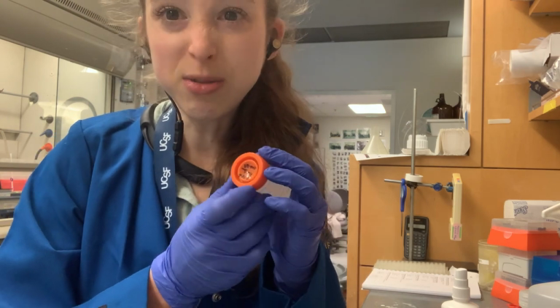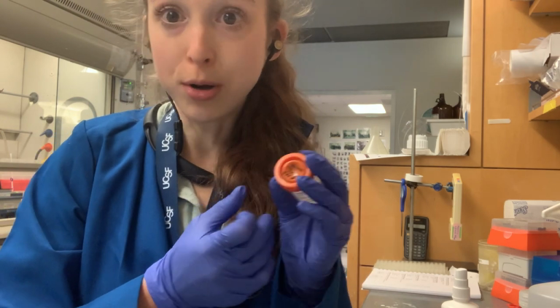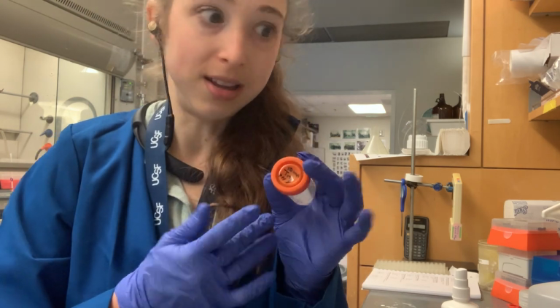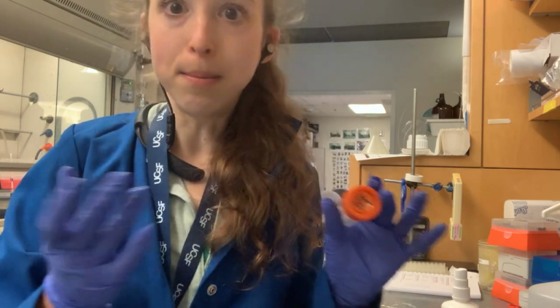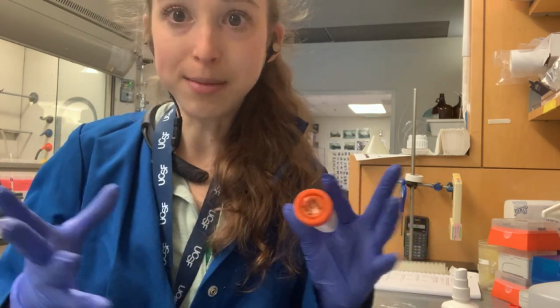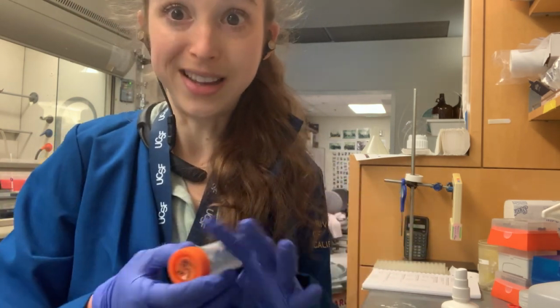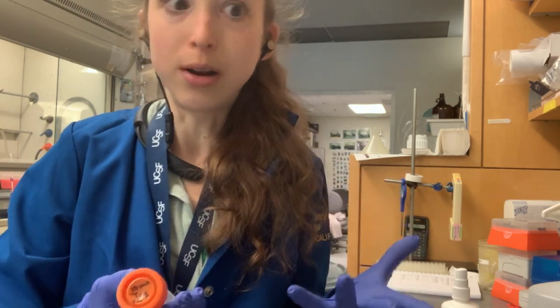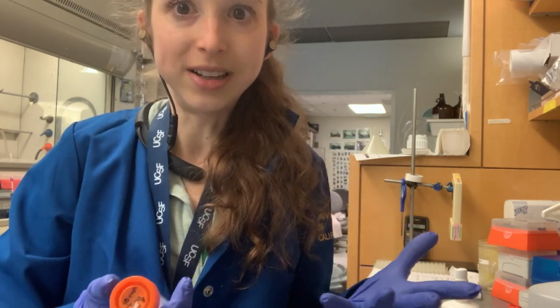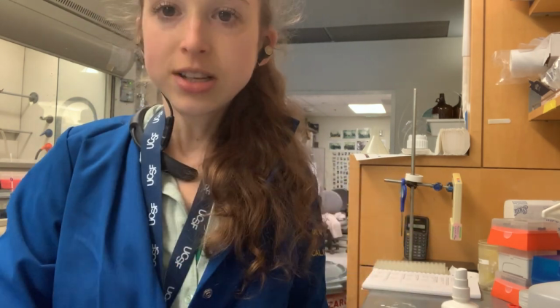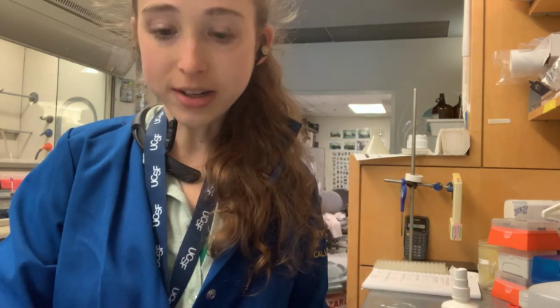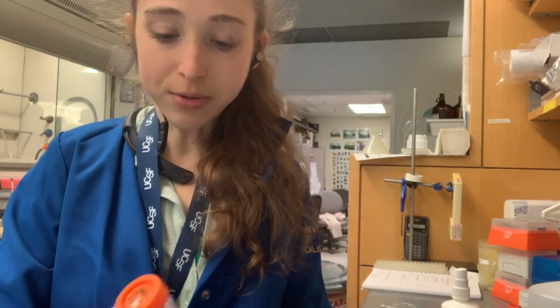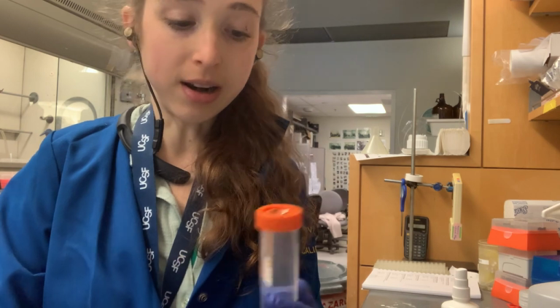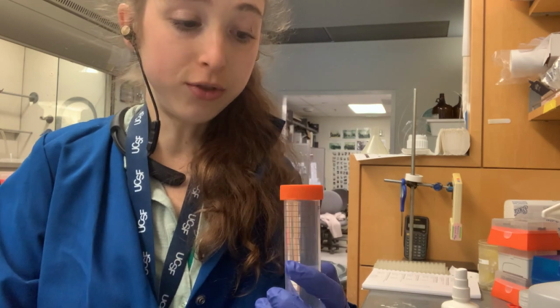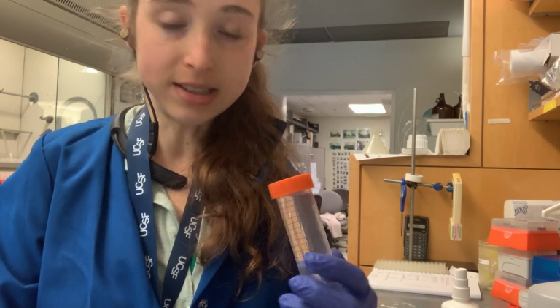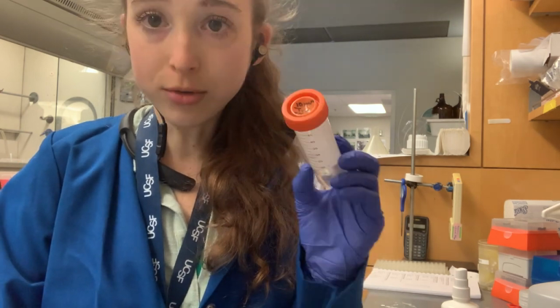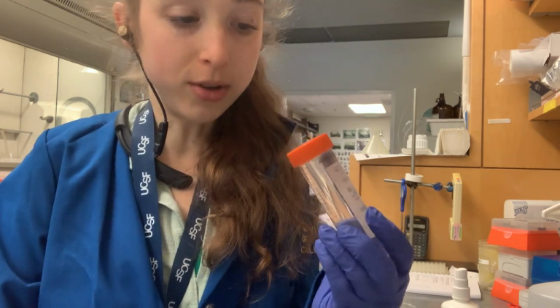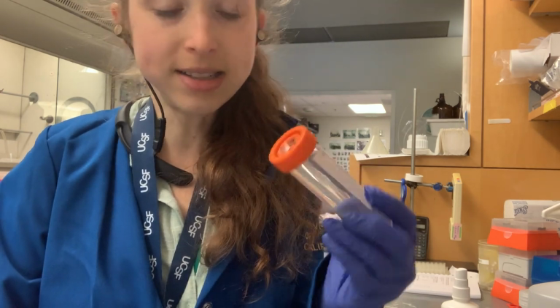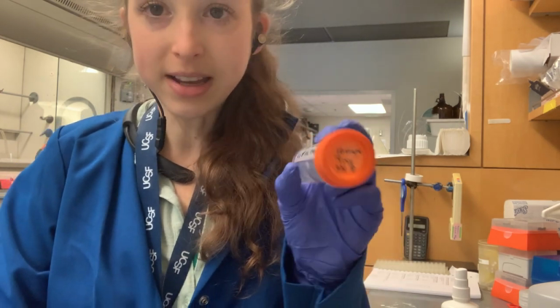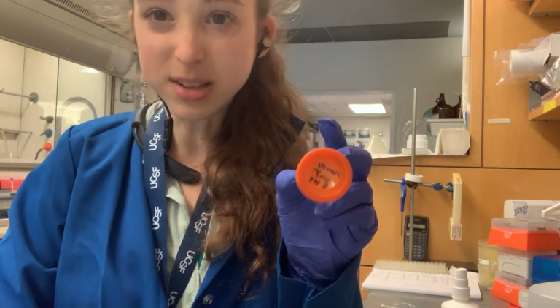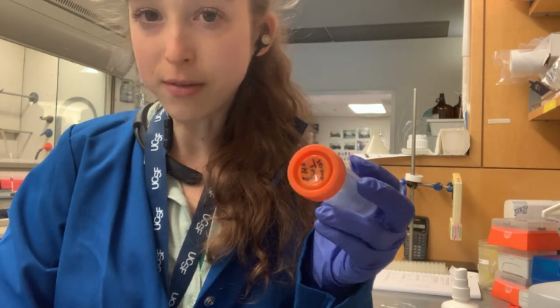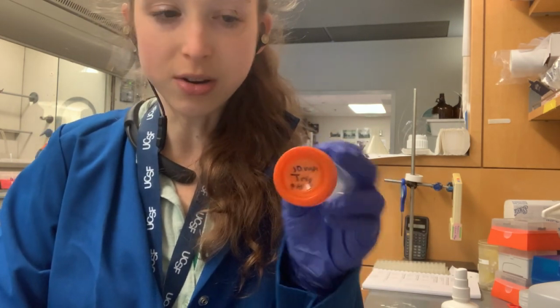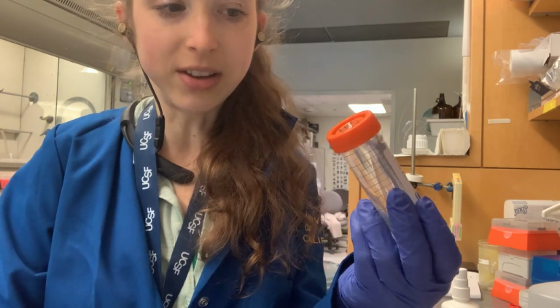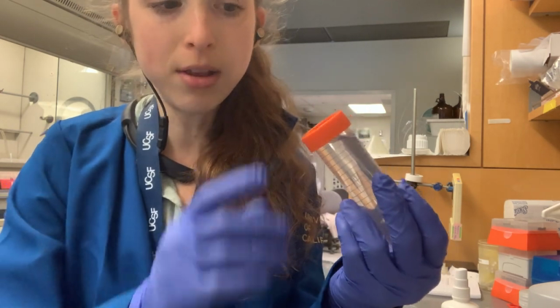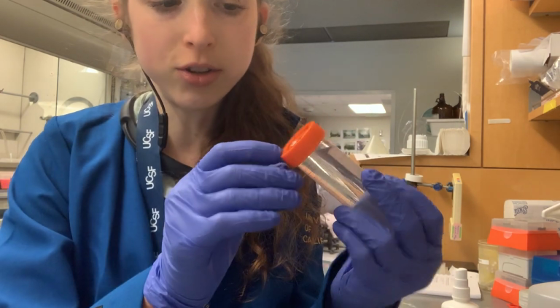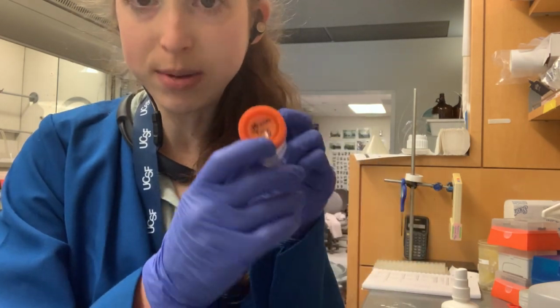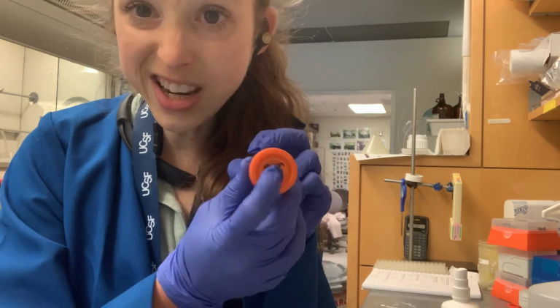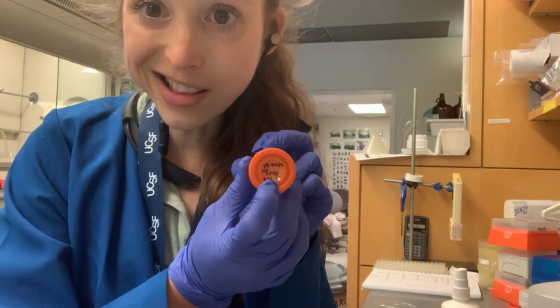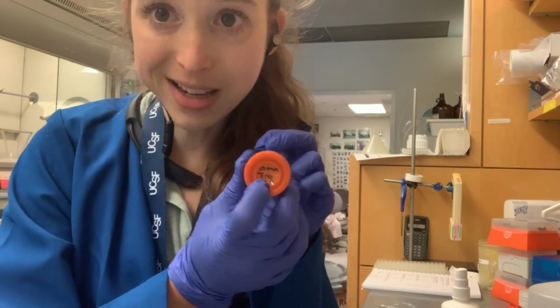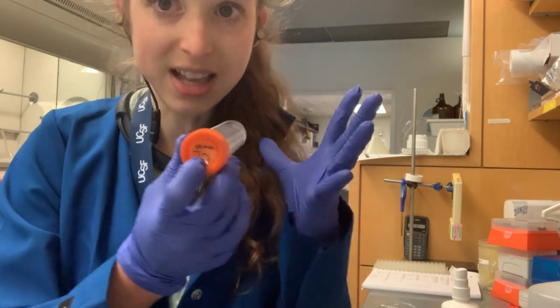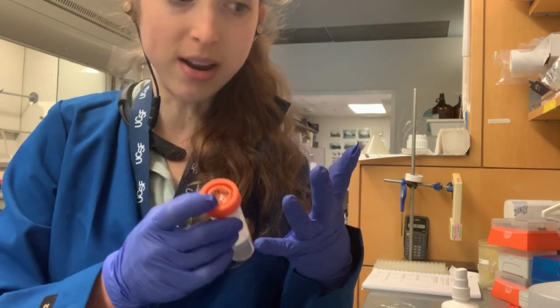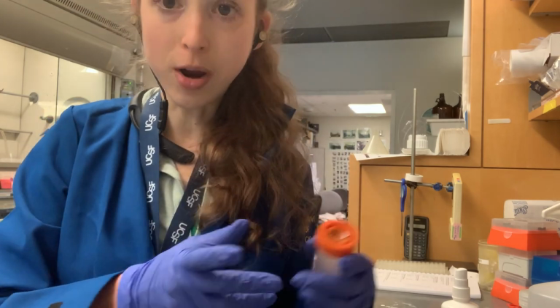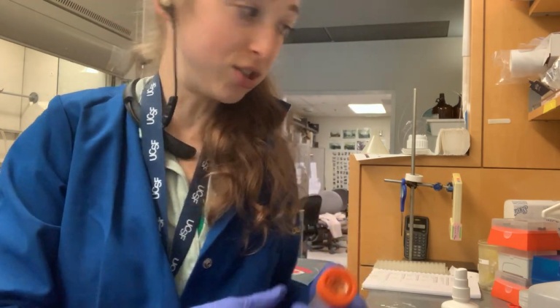You want to put the main important things on the lid — like what it is. For example, this tube of tris: I have '10 millimolar tris pH 8' on the lid because if I'm going through a rack of tubes and I want to see what's what.